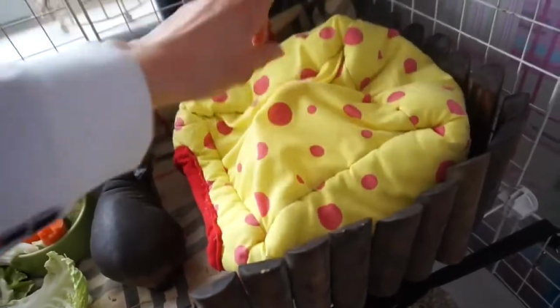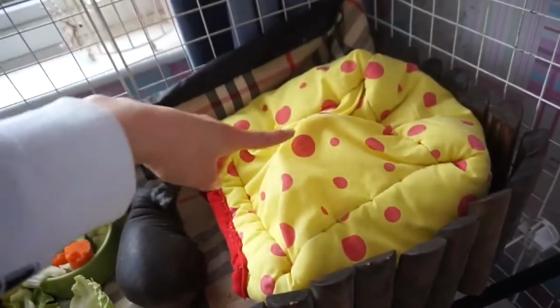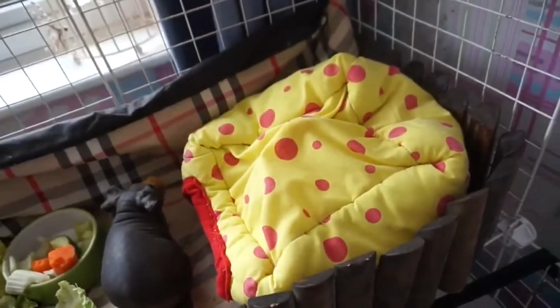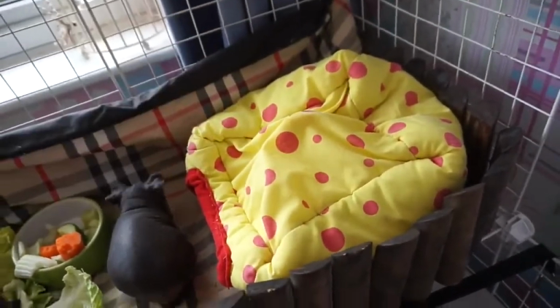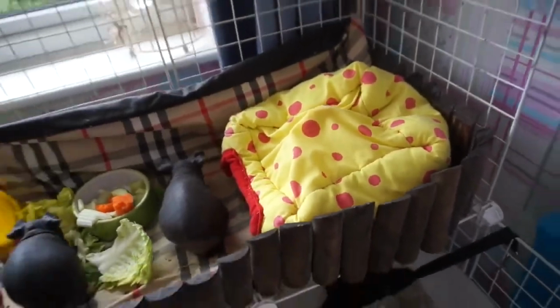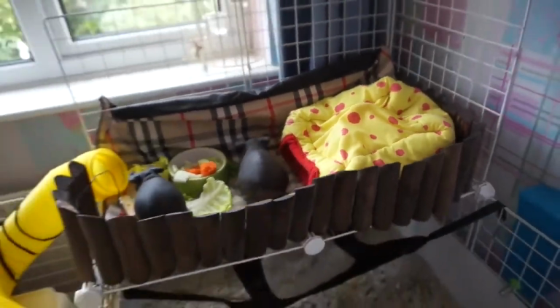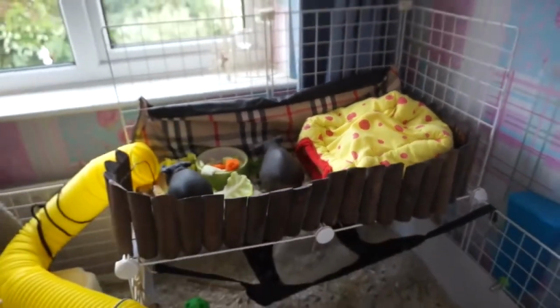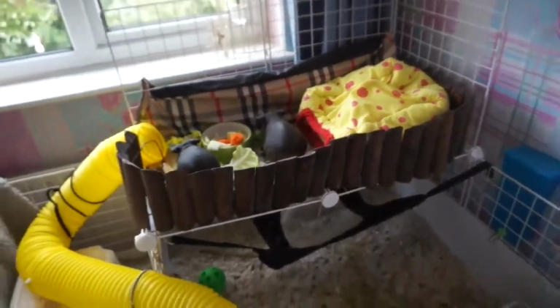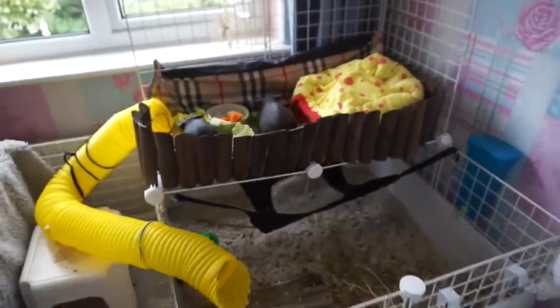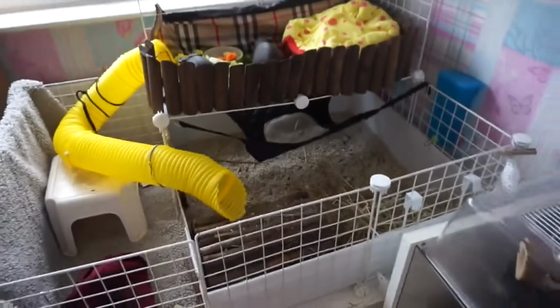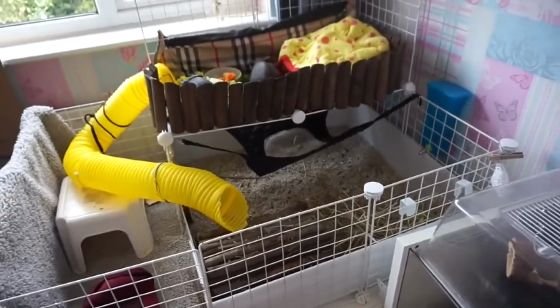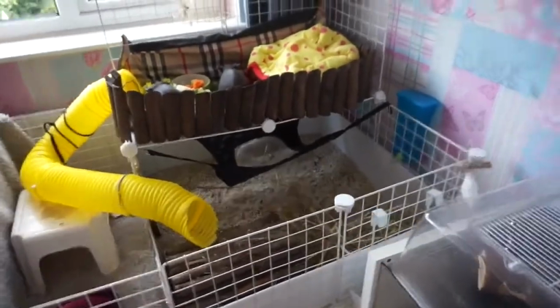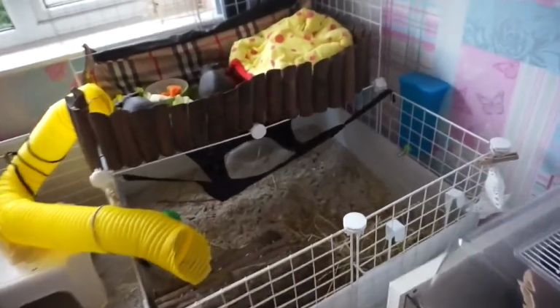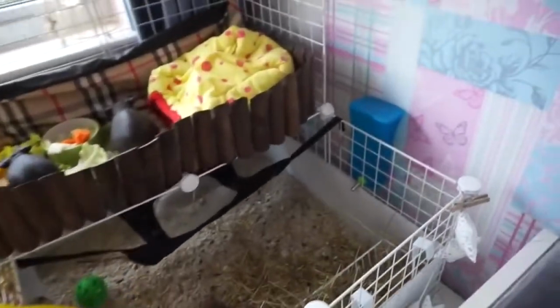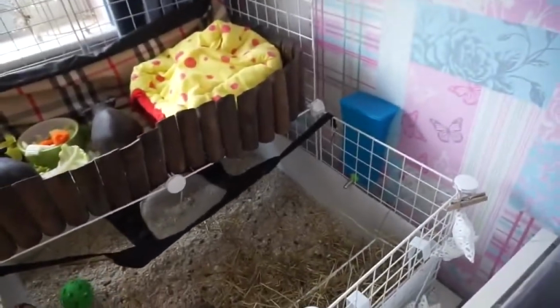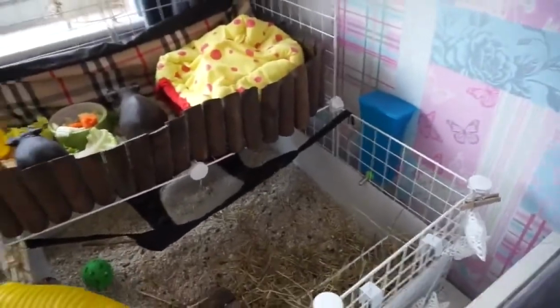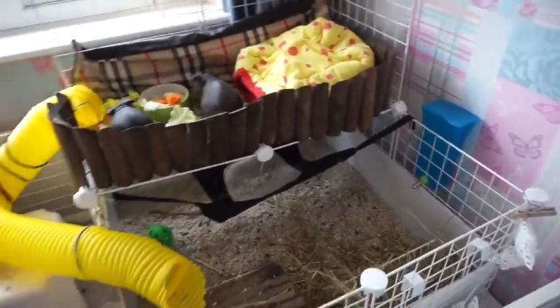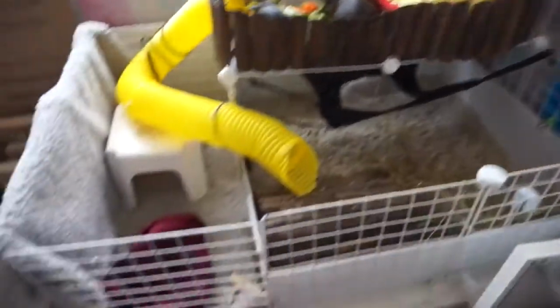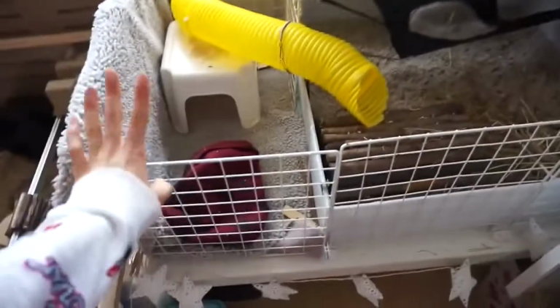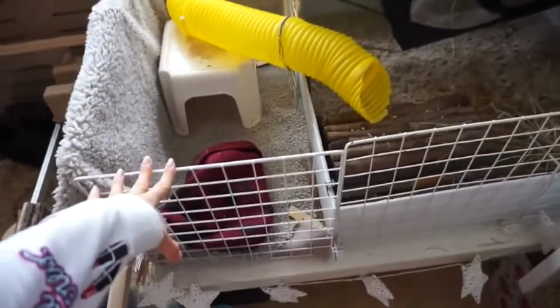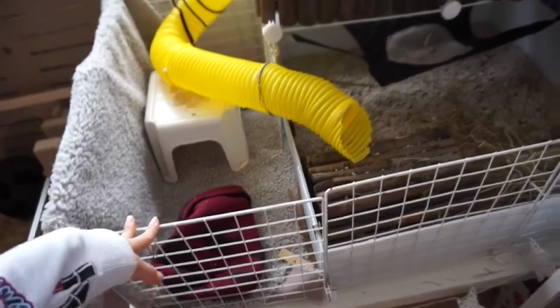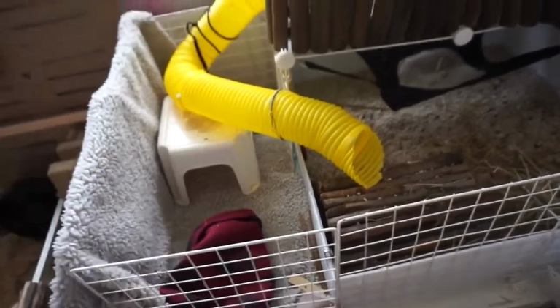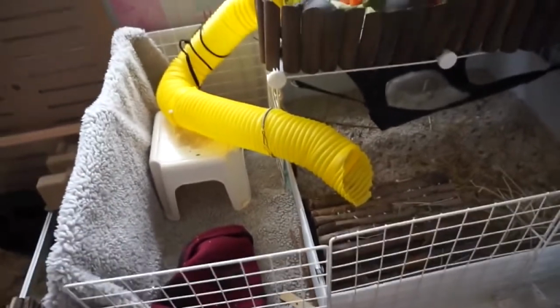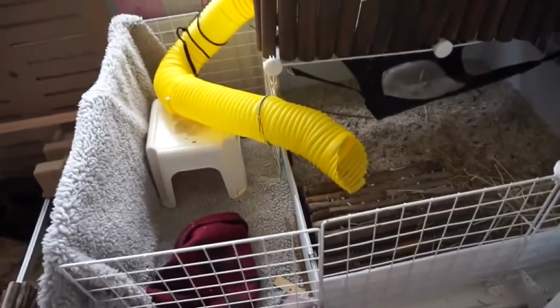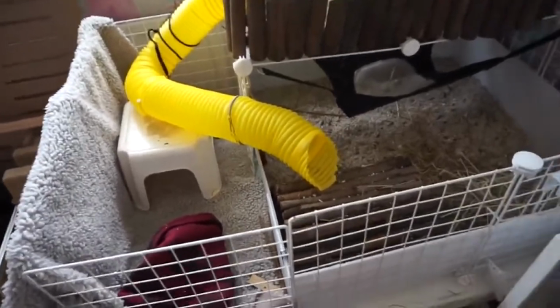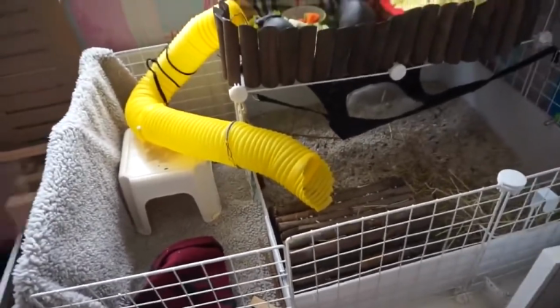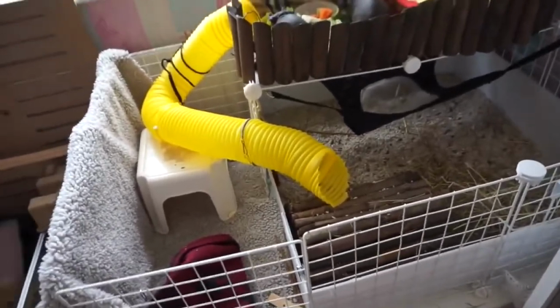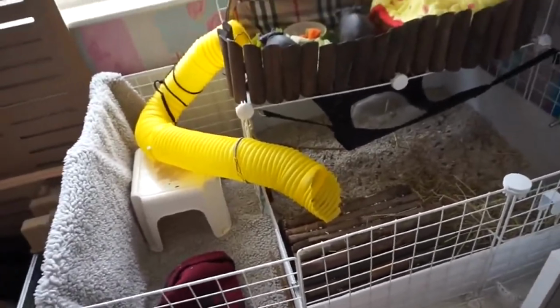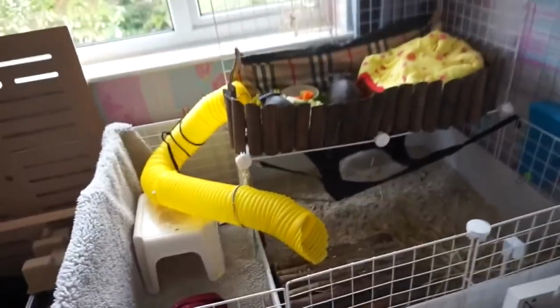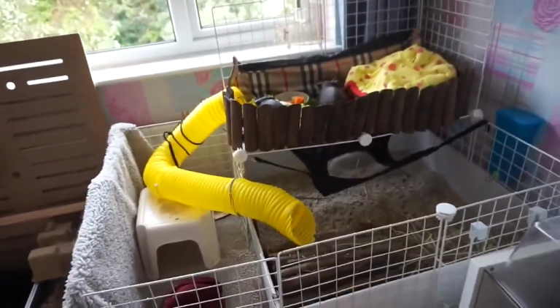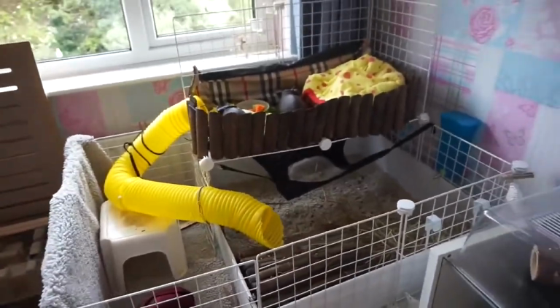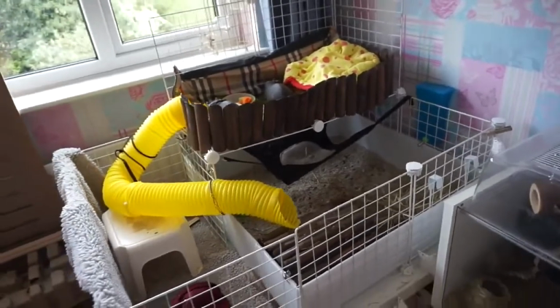There's another fleecy house here which they absolutely love — this is their favorite. They have their bottle down there, and I will be showing you at the end how I'm going to get them up and down so they can have free-range time.